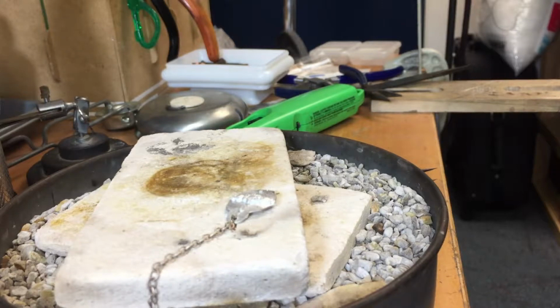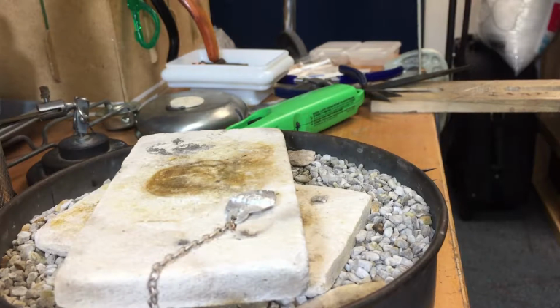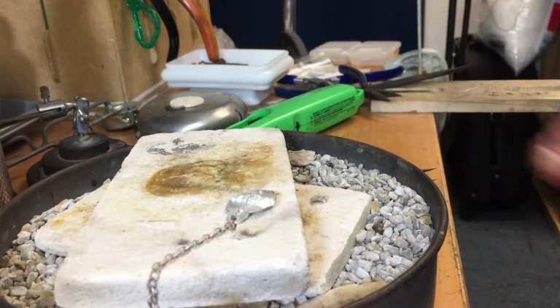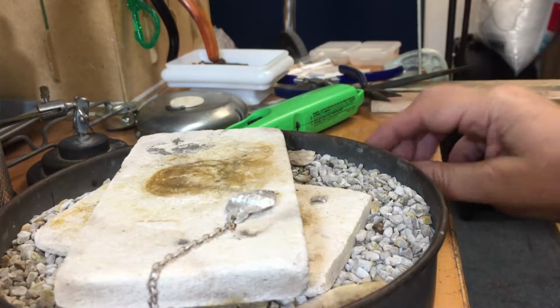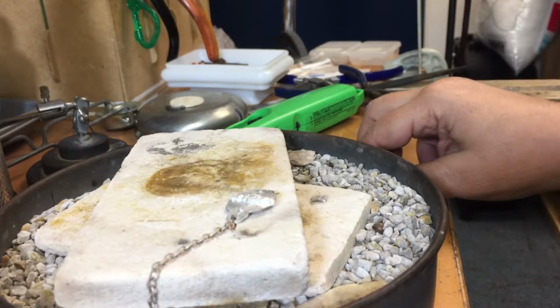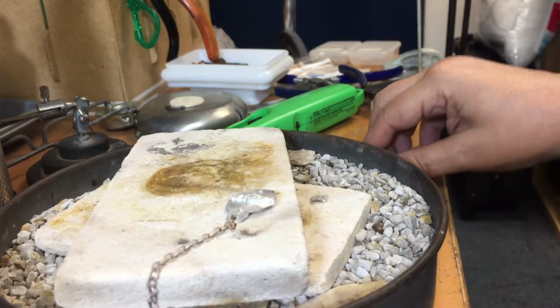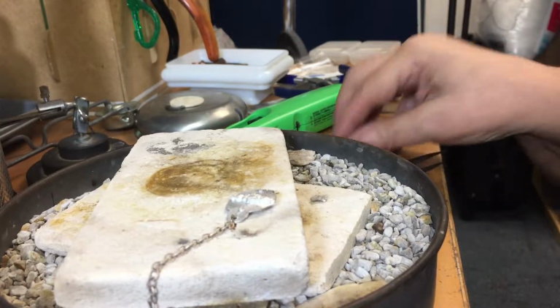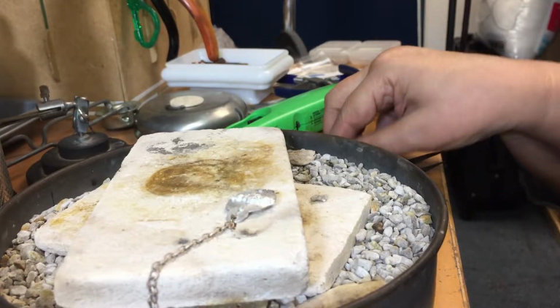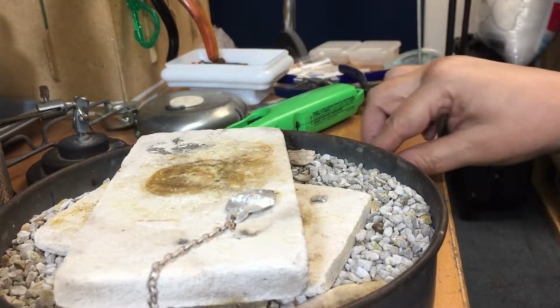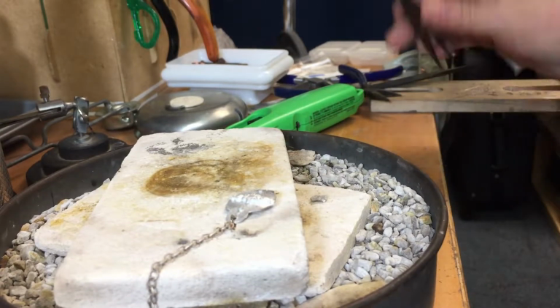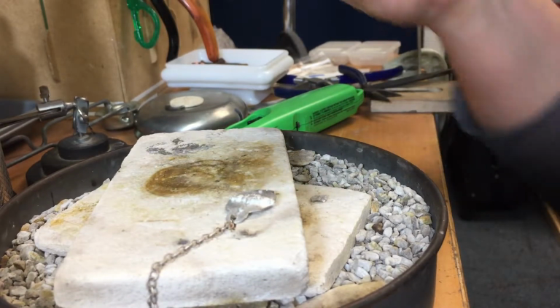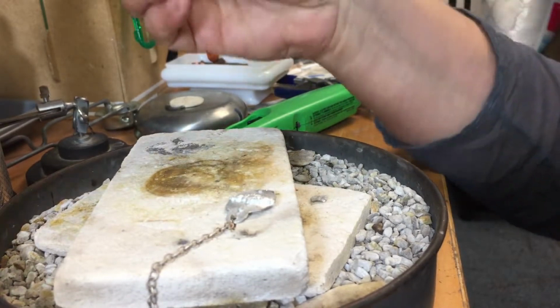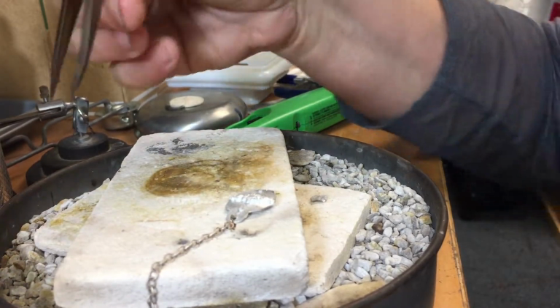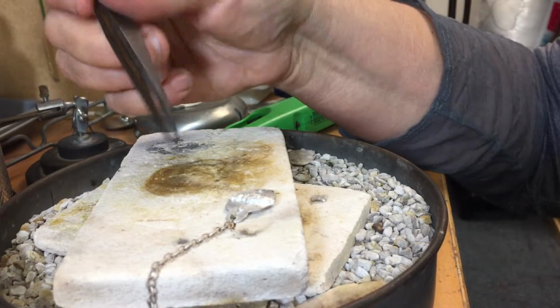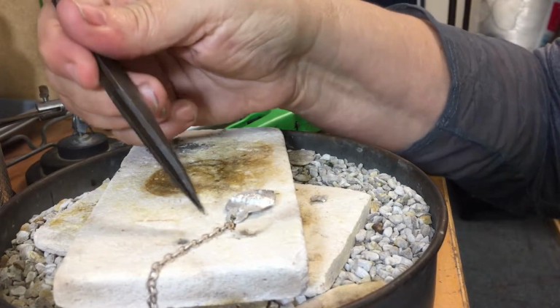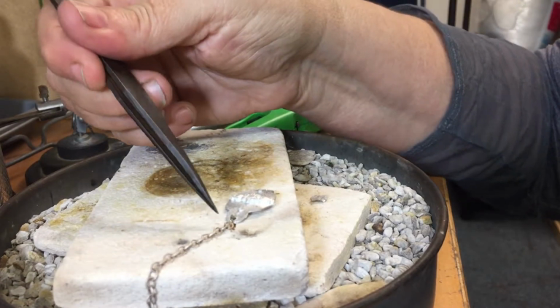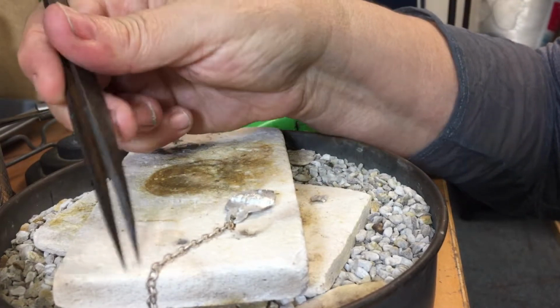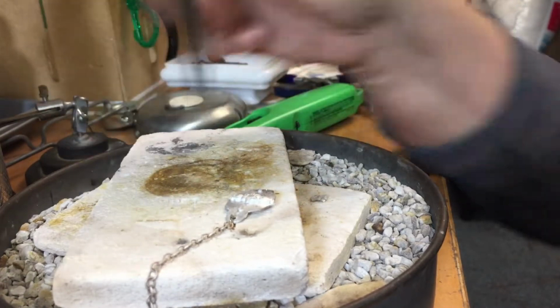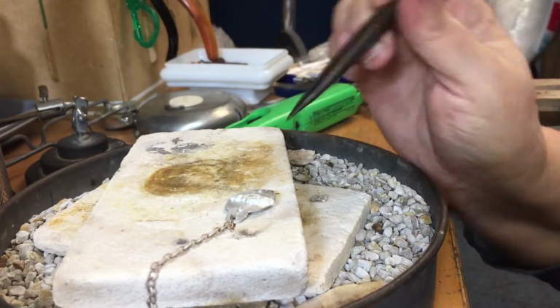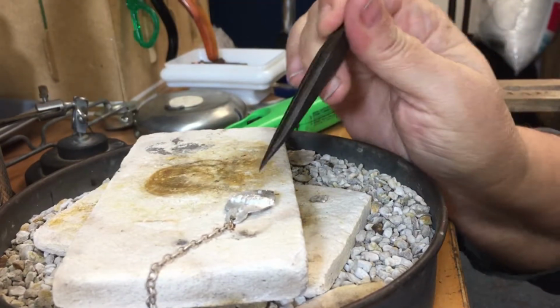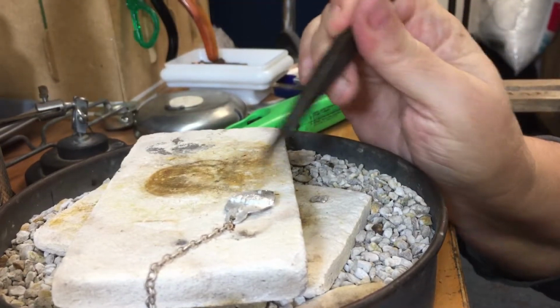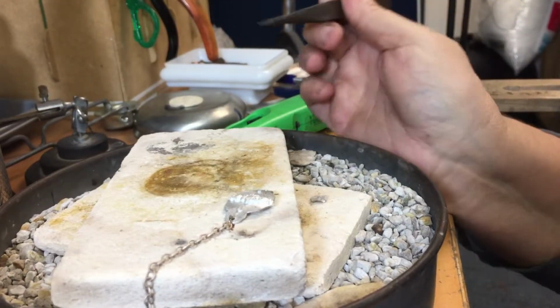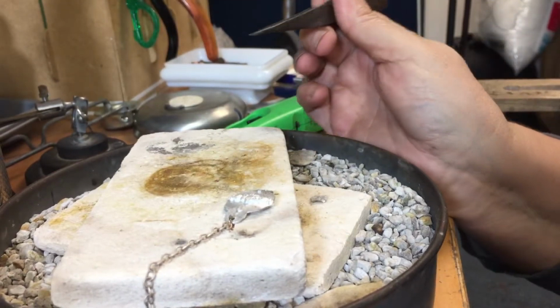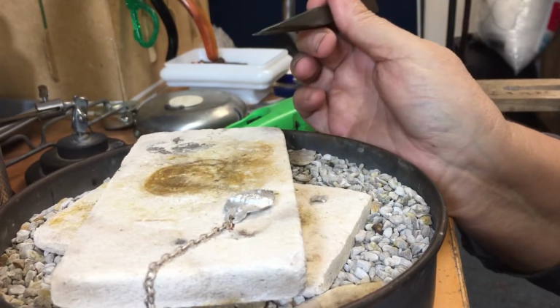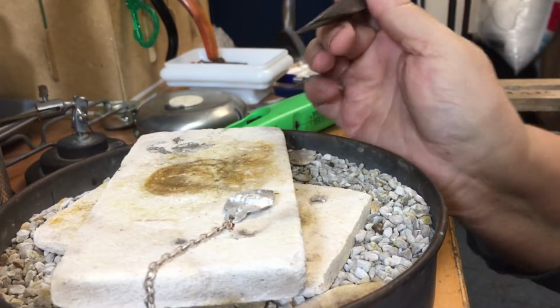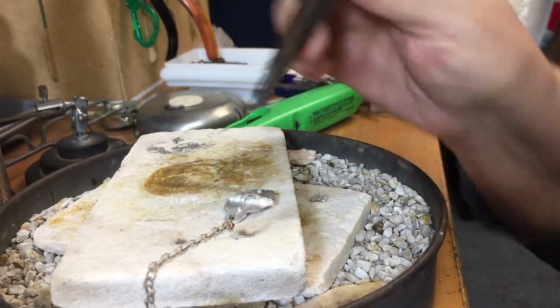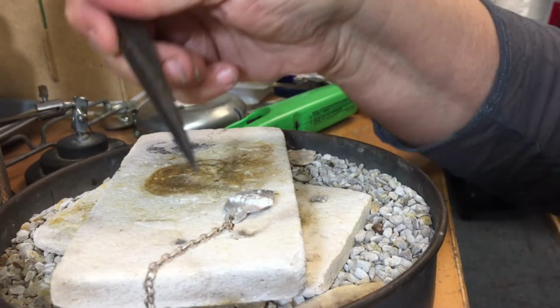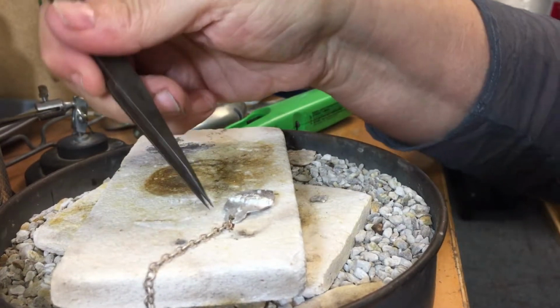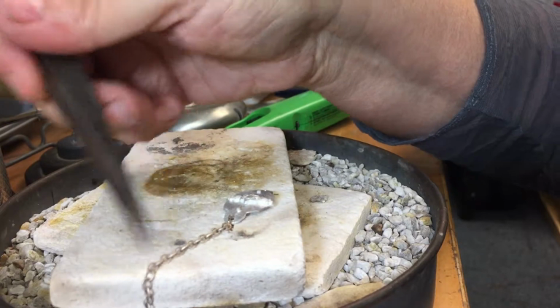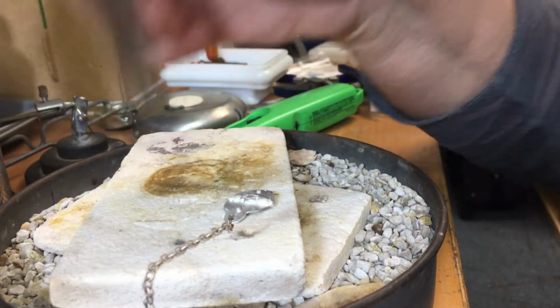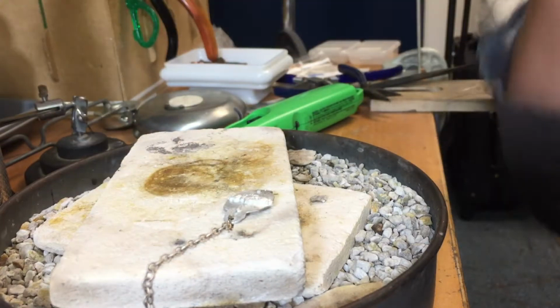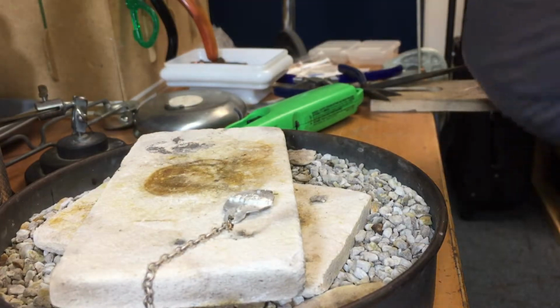Hi, I'm Laura Hart and this is Simple Soldering. Today I'm going to solder a chain to my focal element. I want to make a bracelet, so this is the first half of the bracelet.